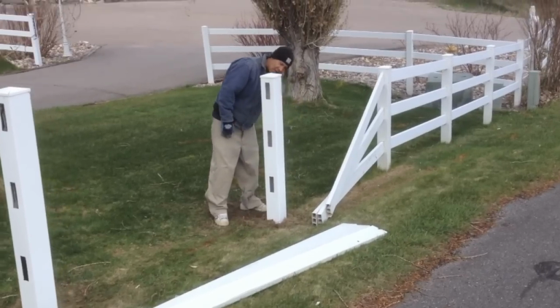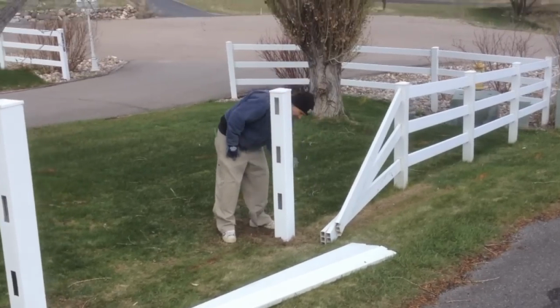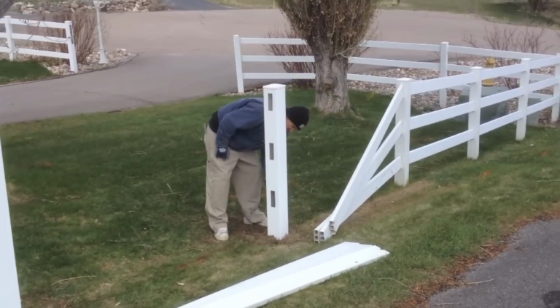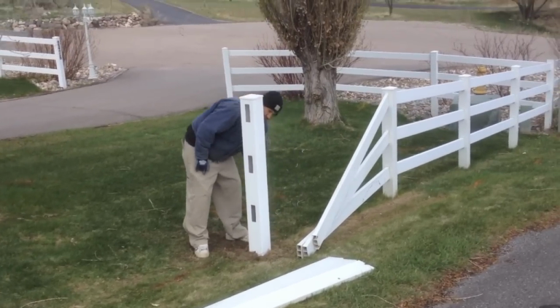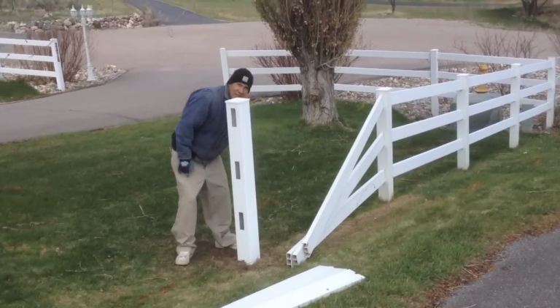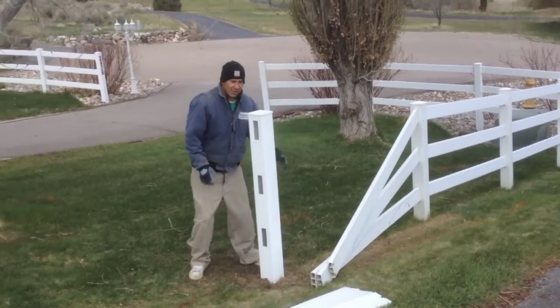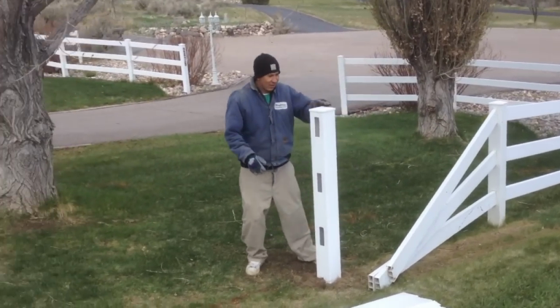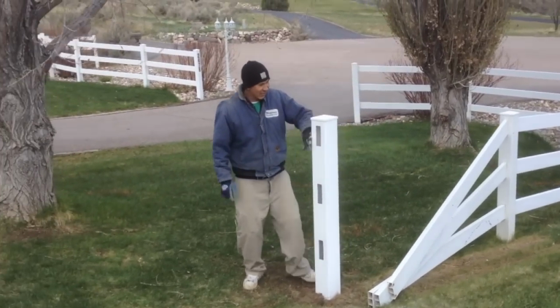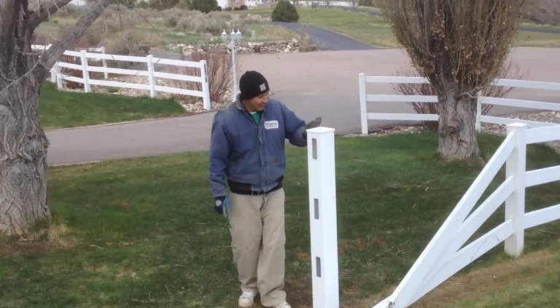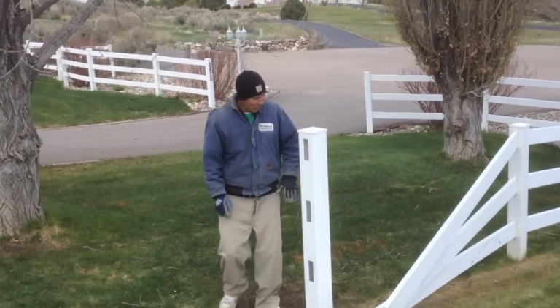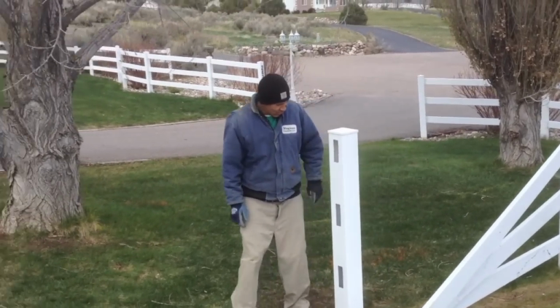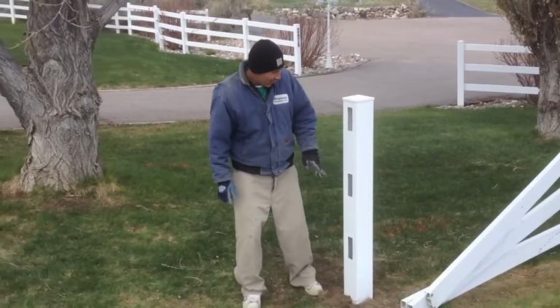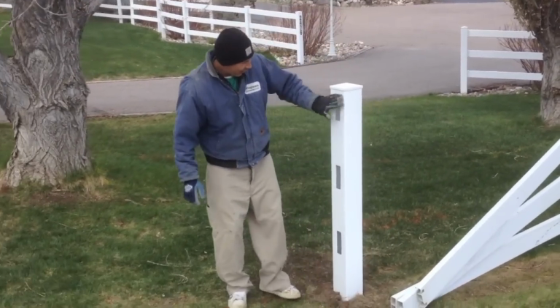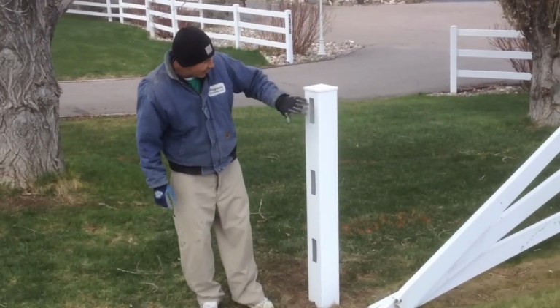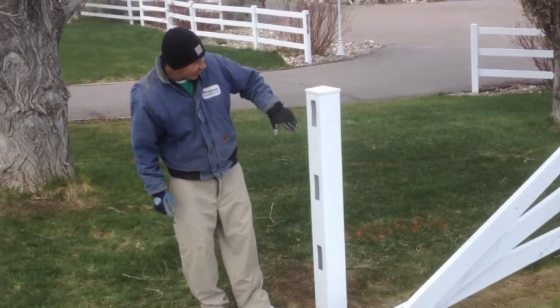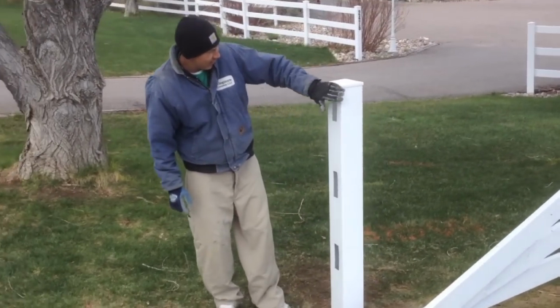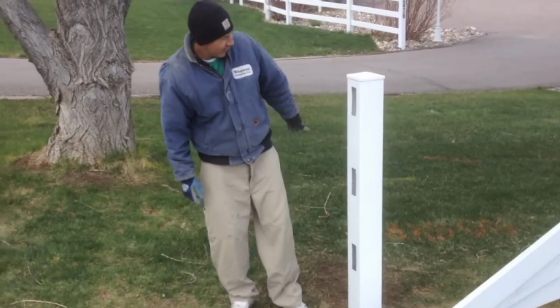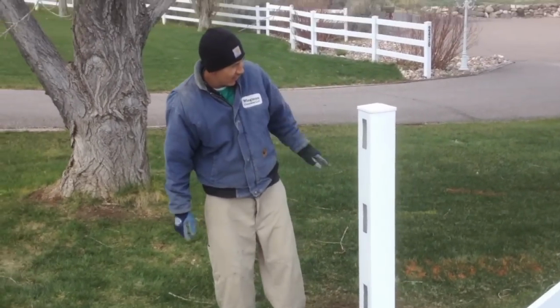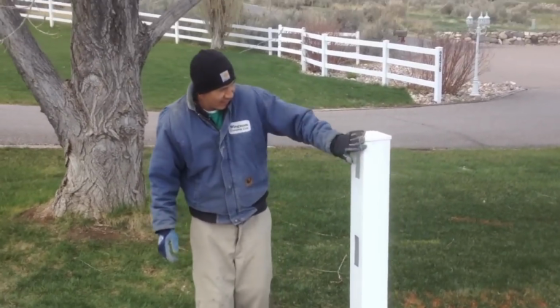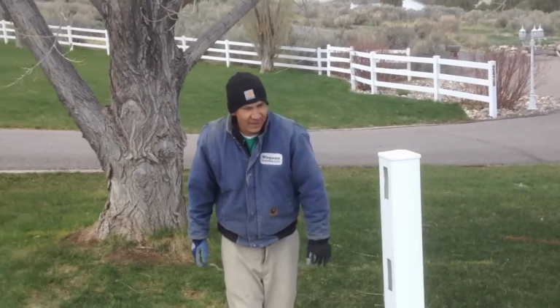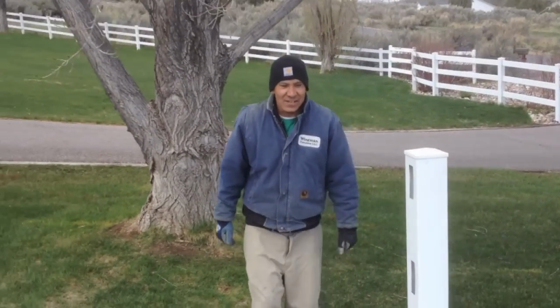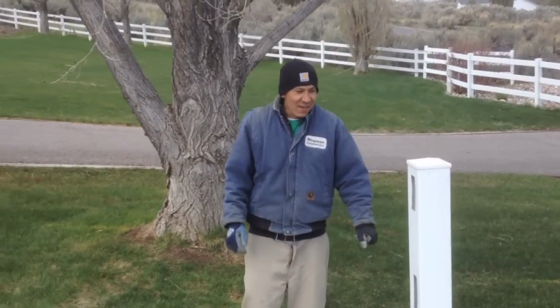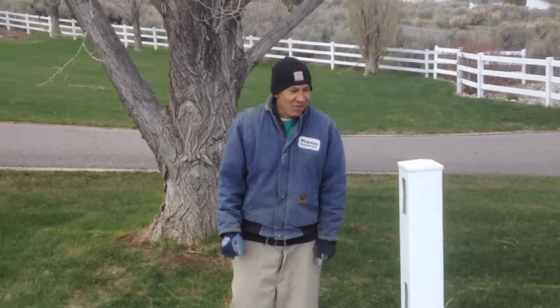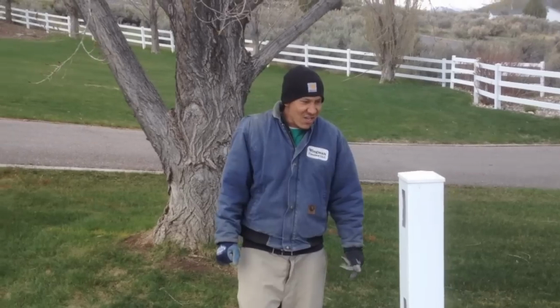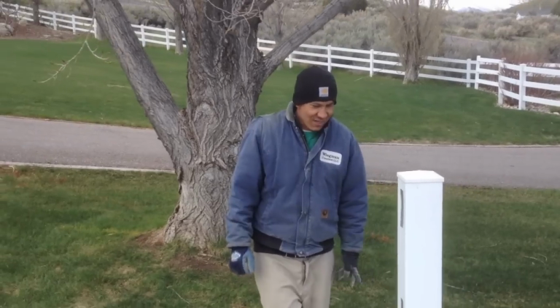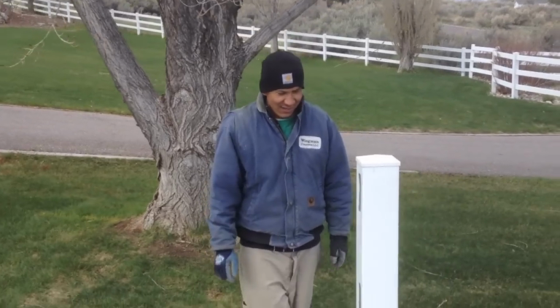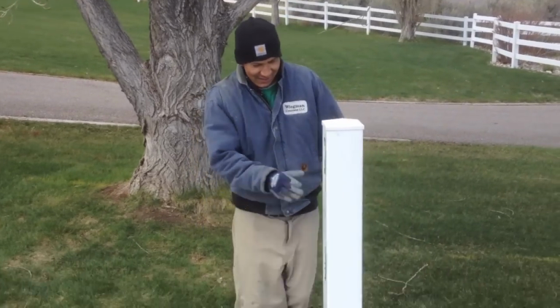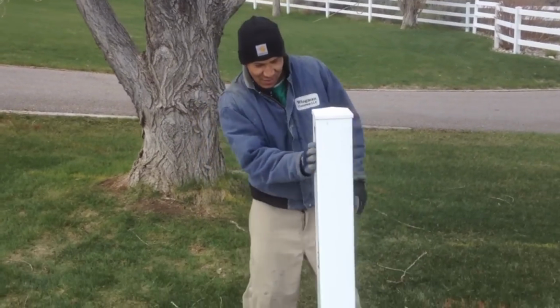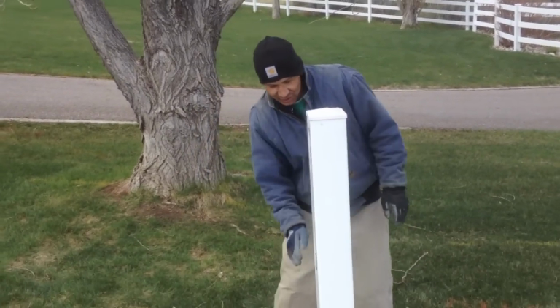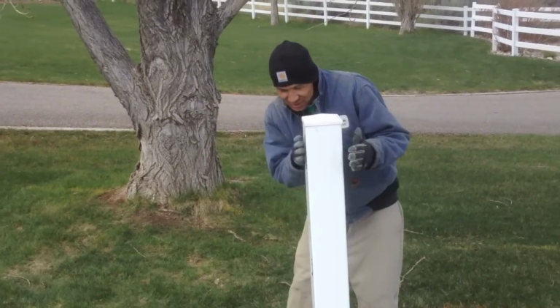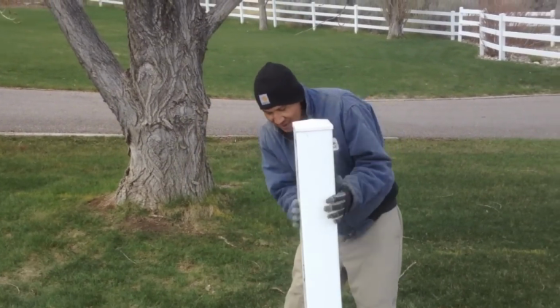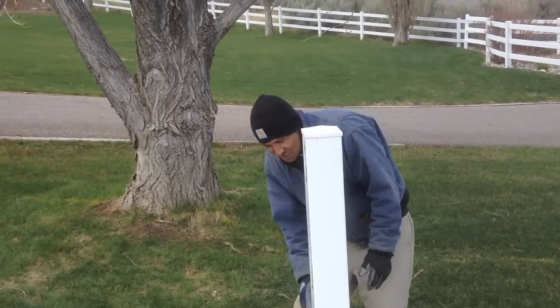What have we got going on out here, Leo? Just cleaning these poles. It's kind of dirty. Say it with your chest — gotta clean these damn poles.